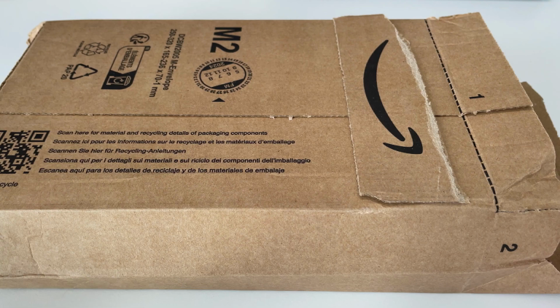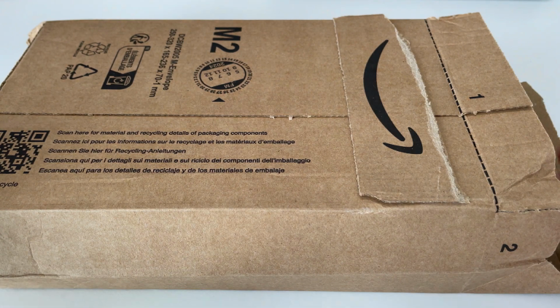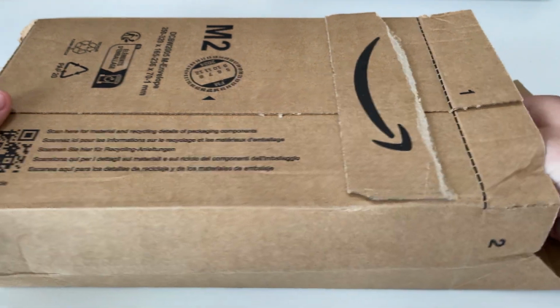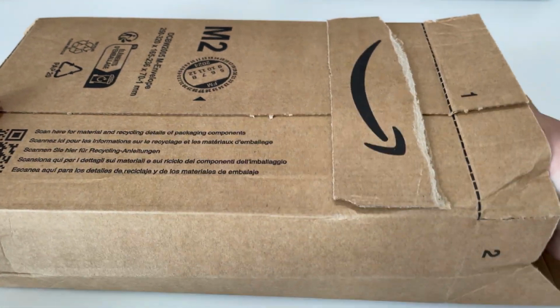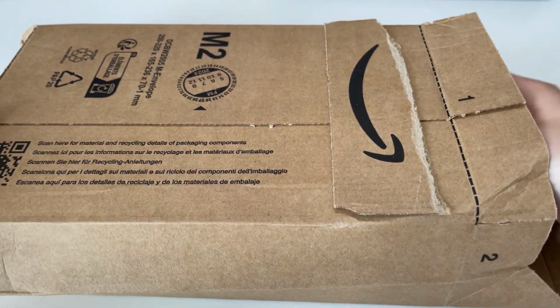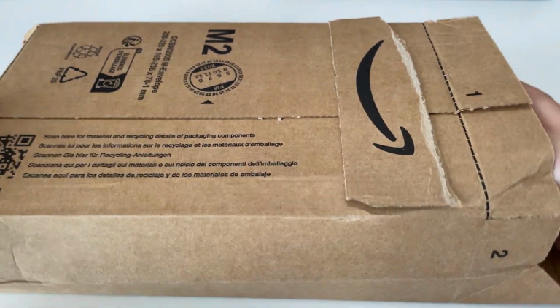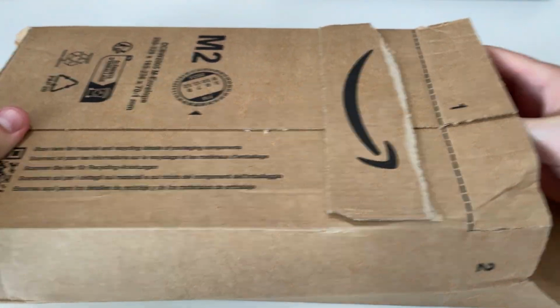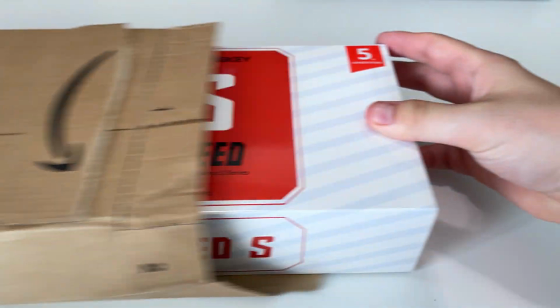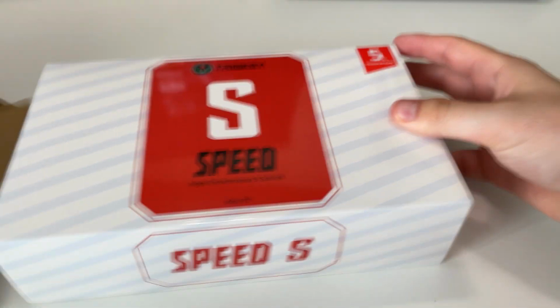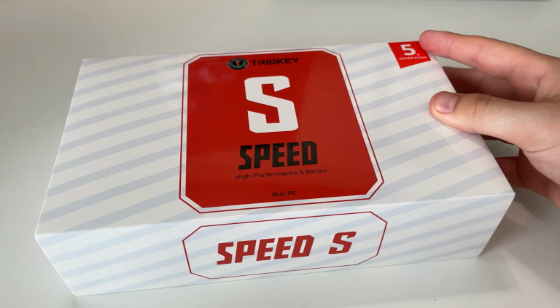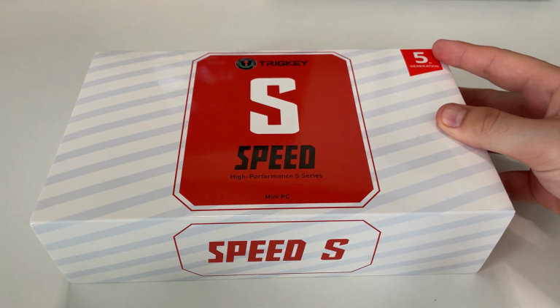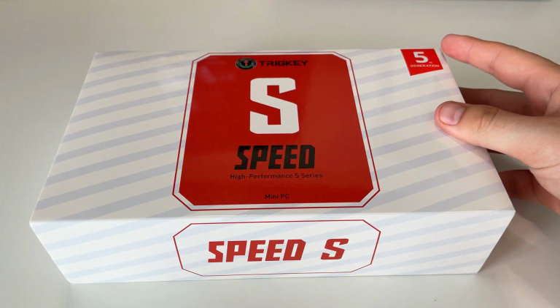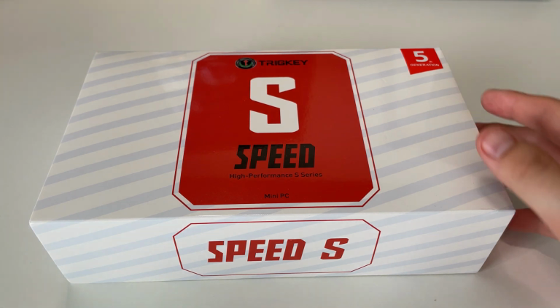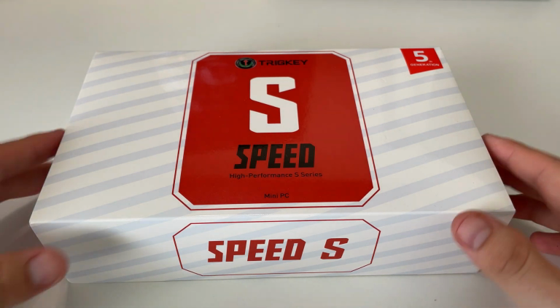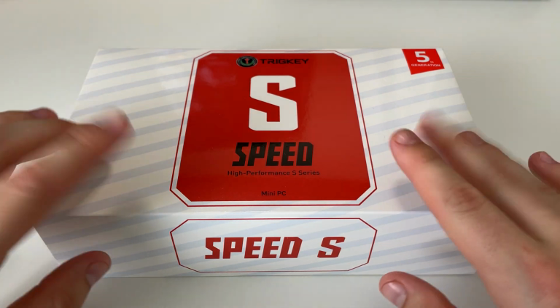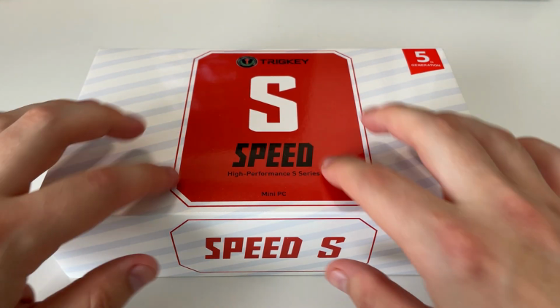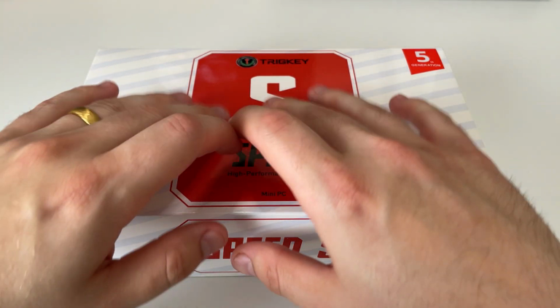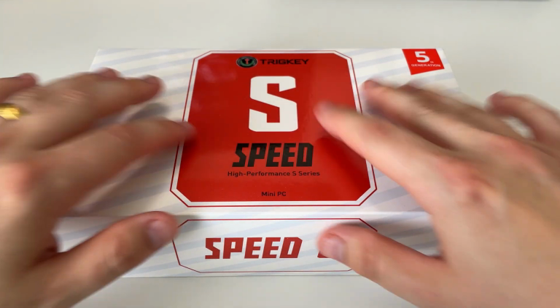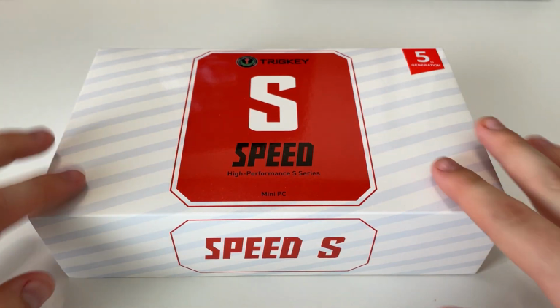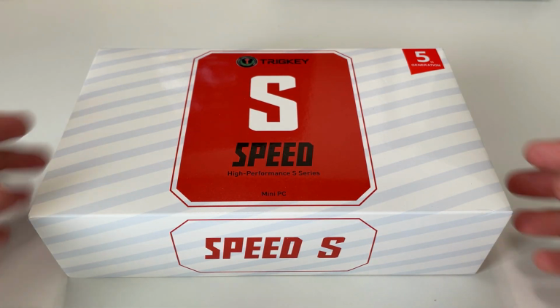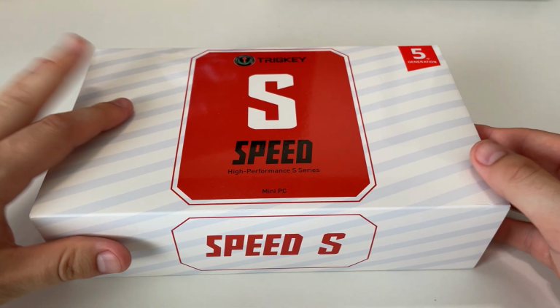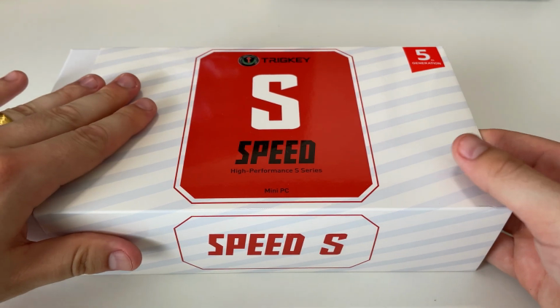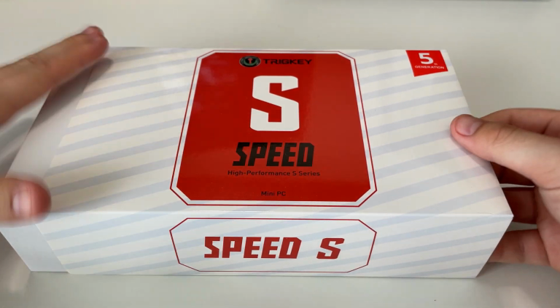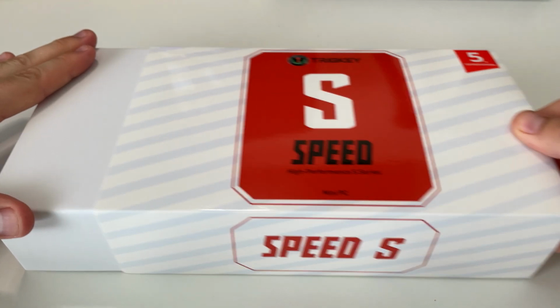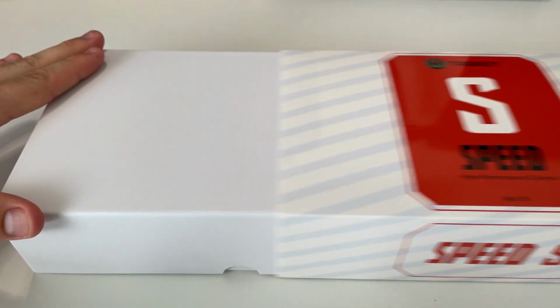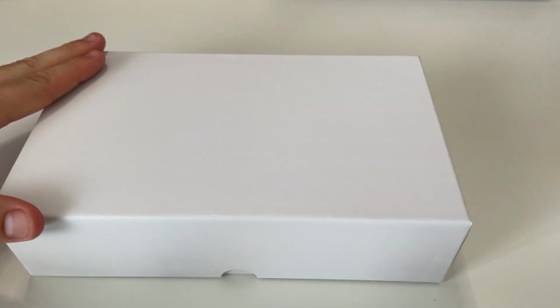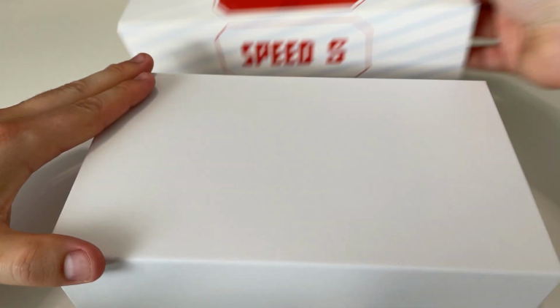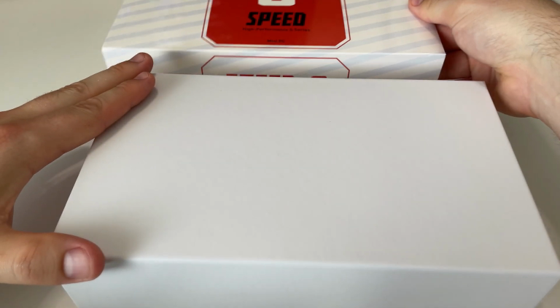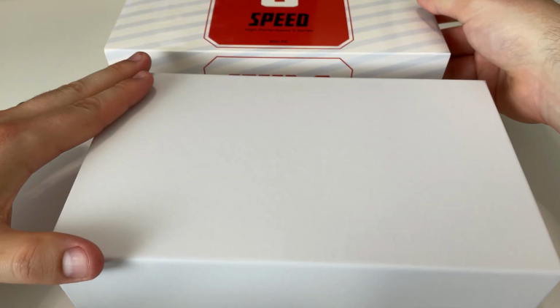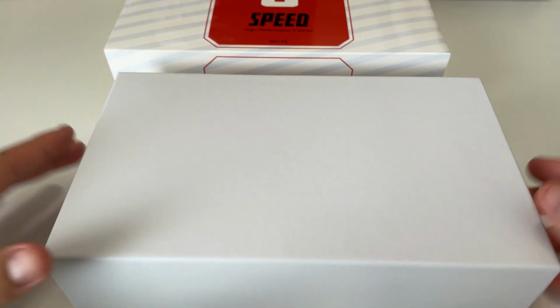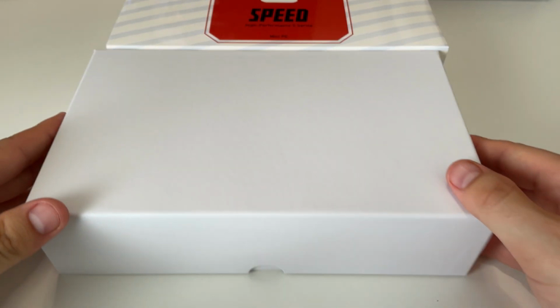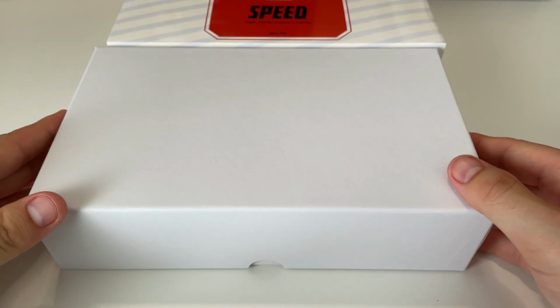Welcome back to another video, it's me Citizen X. Today we're looking at this tricky S5, 8-core 16-thread Ryzen computer — basically a mini PC. We'll do a little unboxing here and then get right into the video.